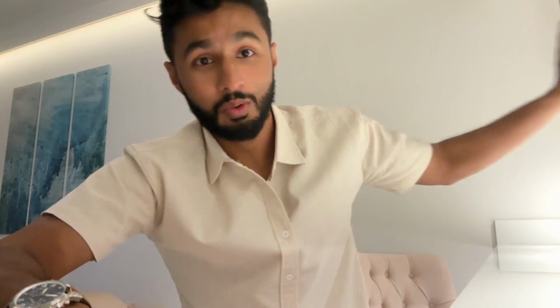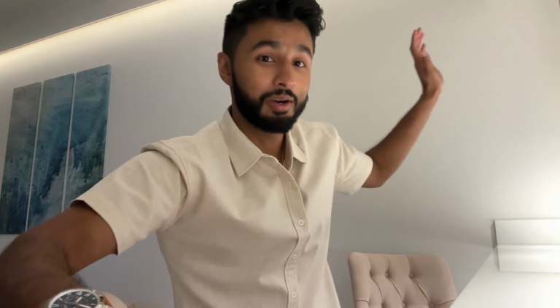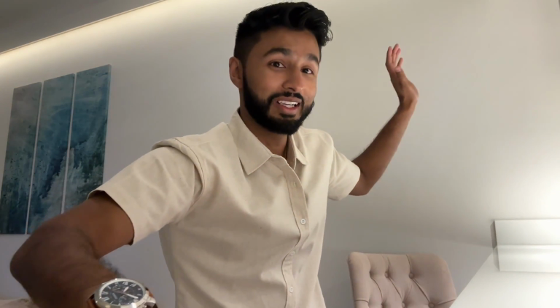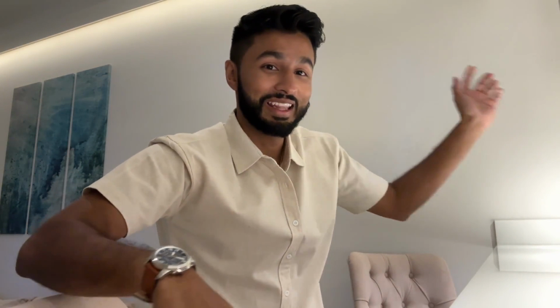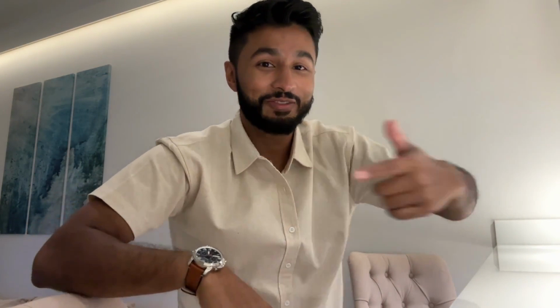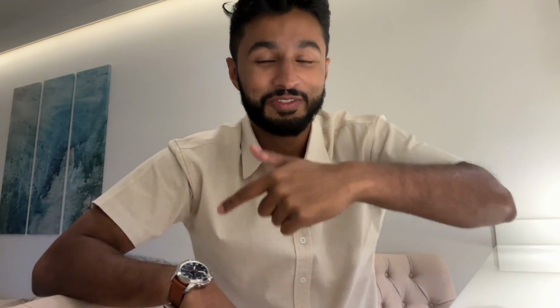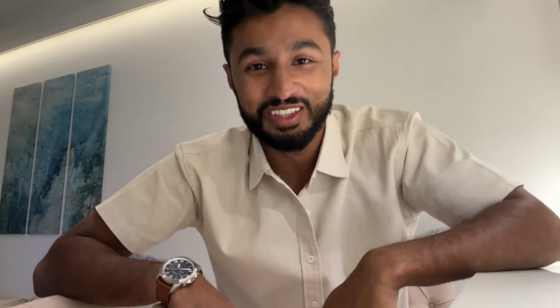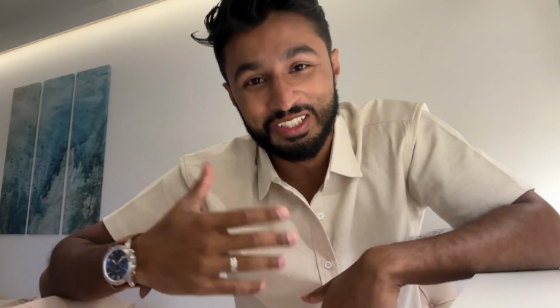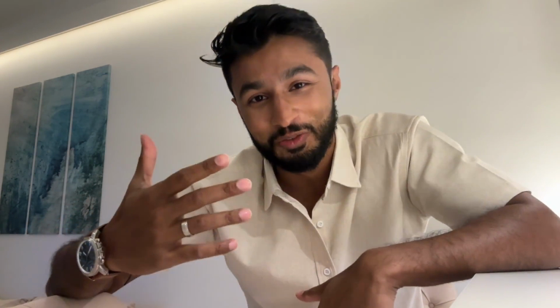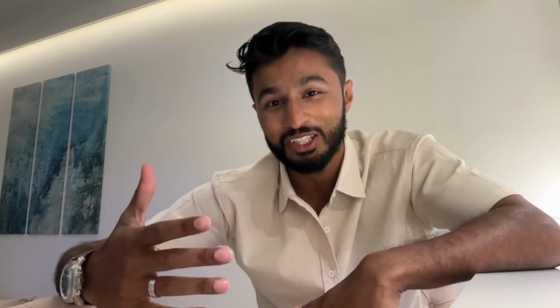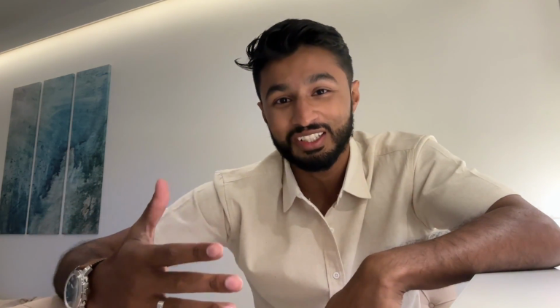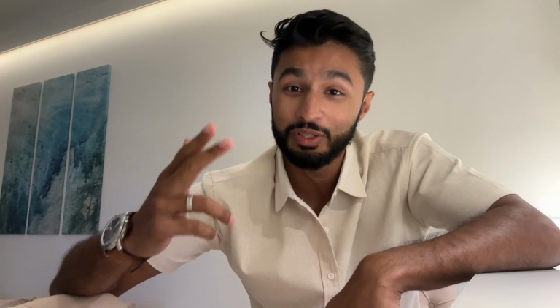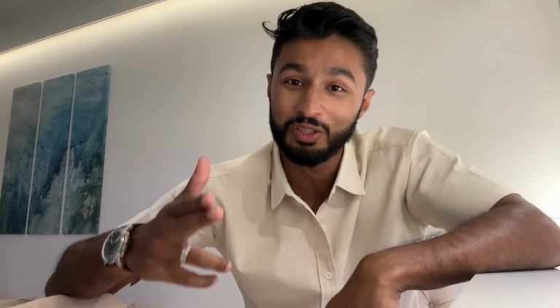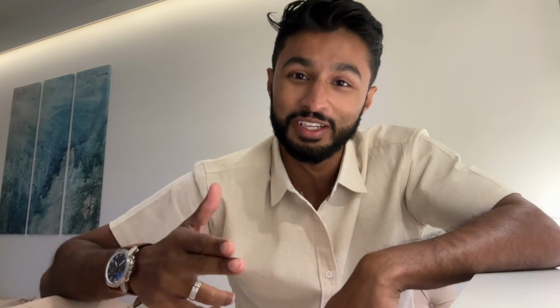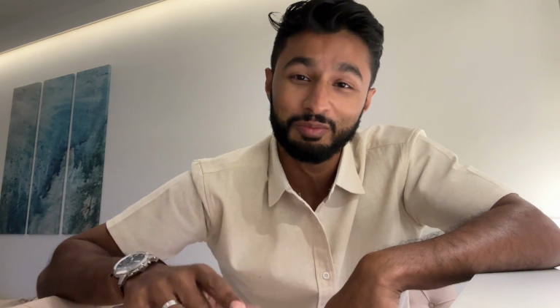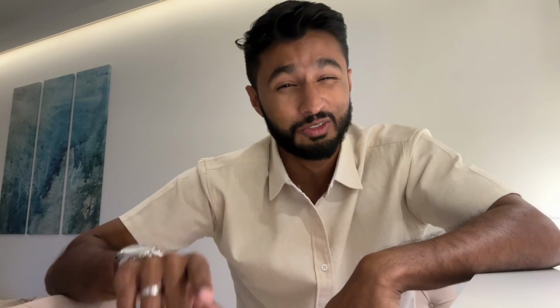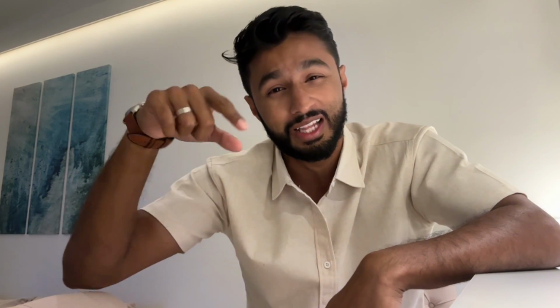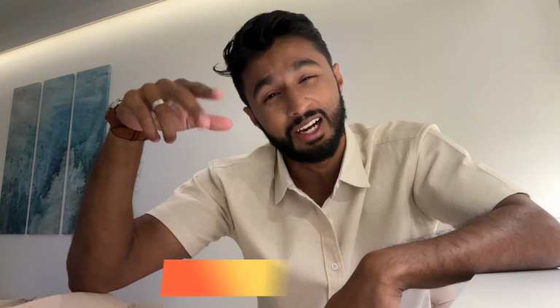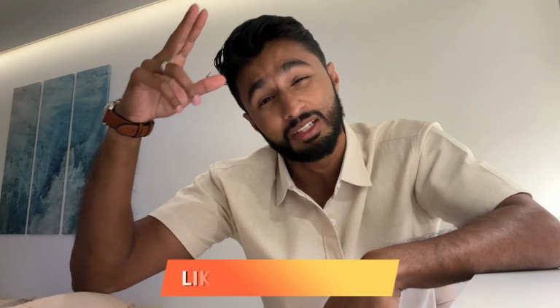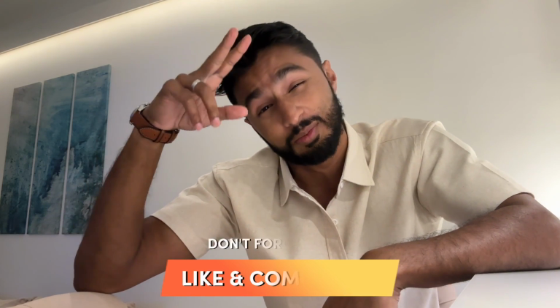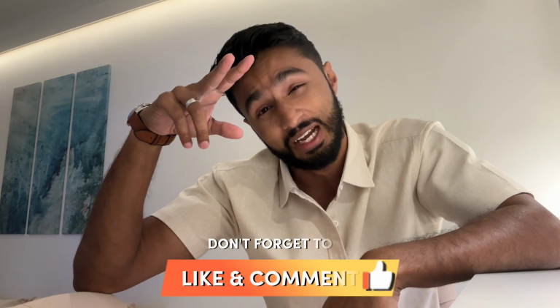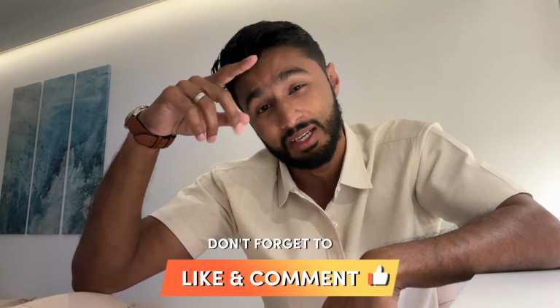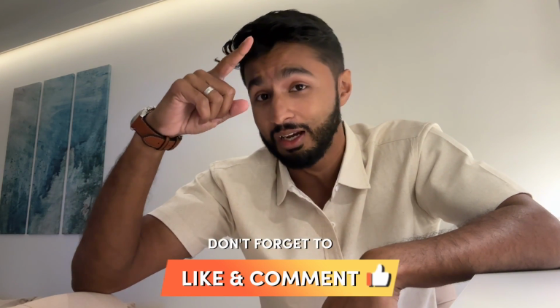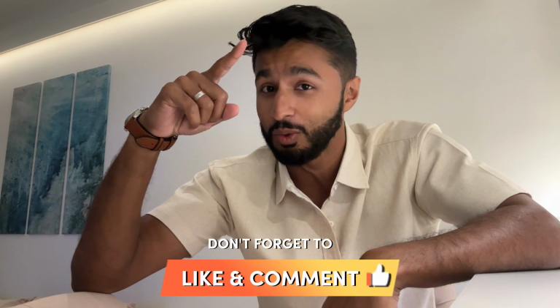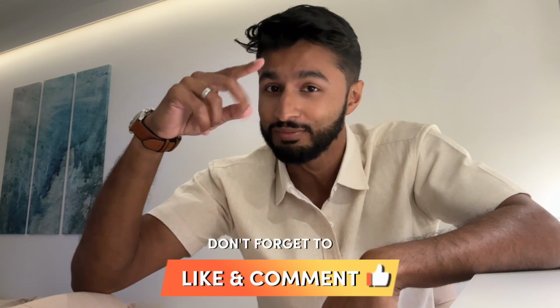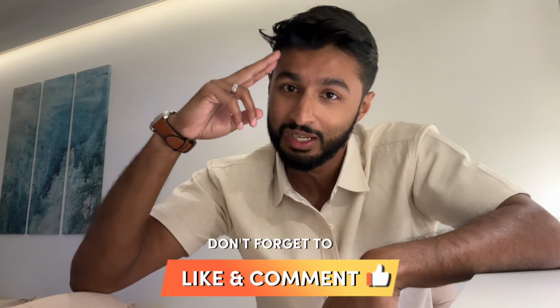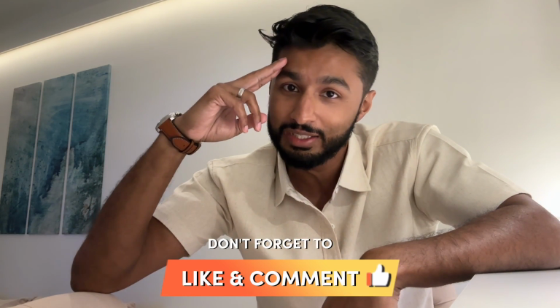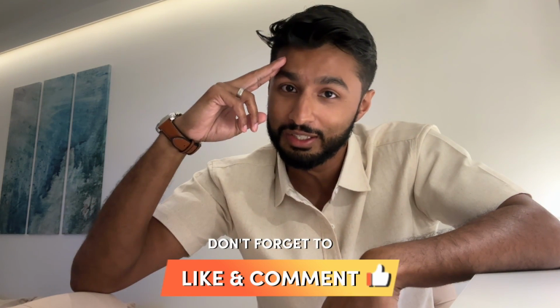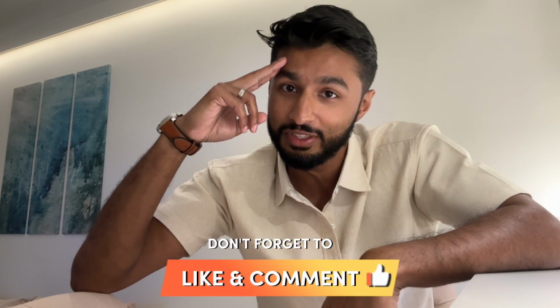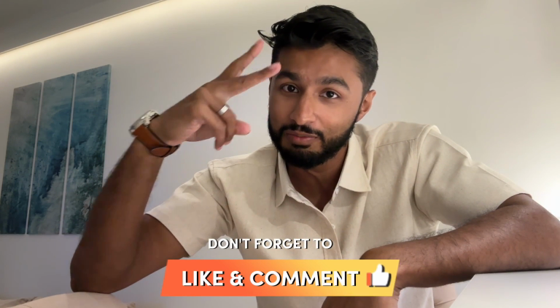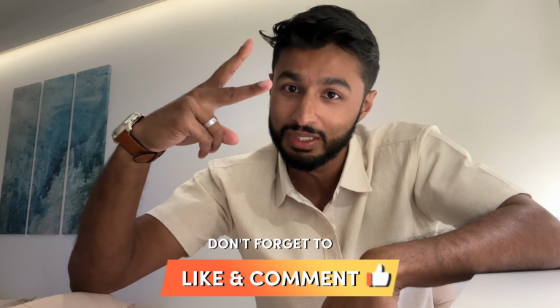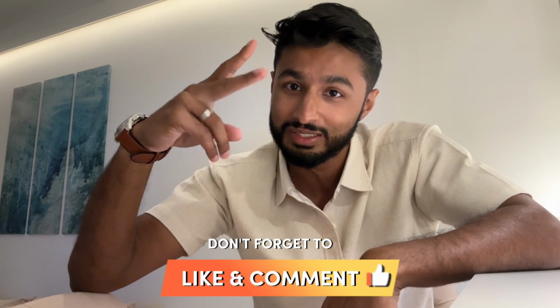All right, now that's it for this video. Thank you so much for watching, I hope you enjoyed. Make sure you like, comment, and subscribe. Otherwise I'll see you in the next video. Peace.